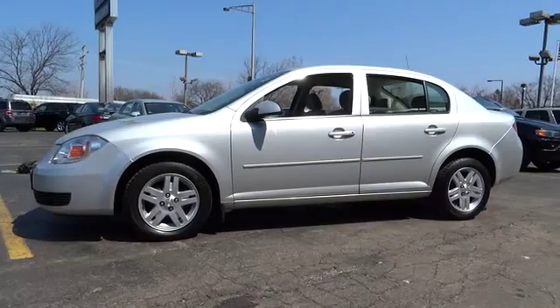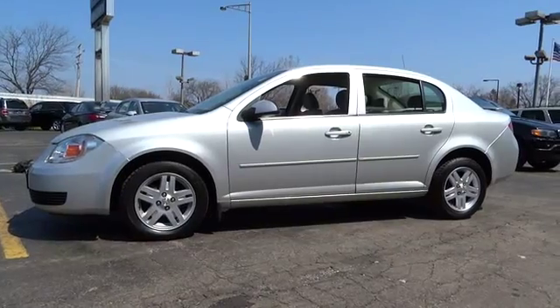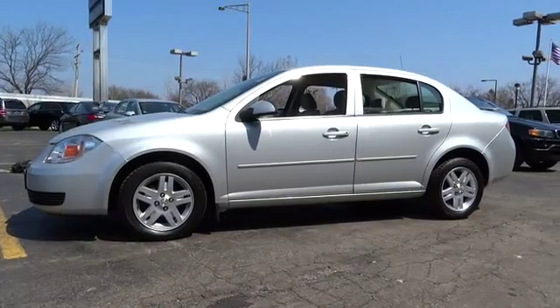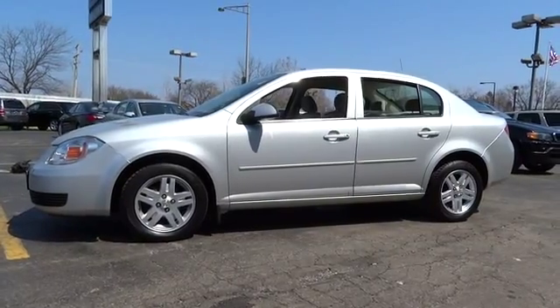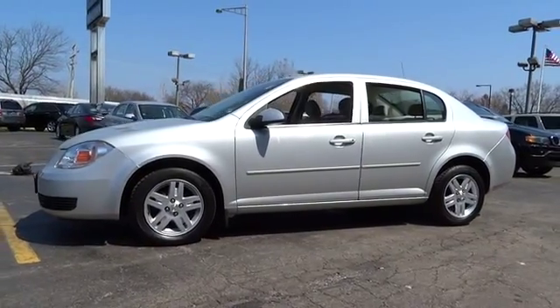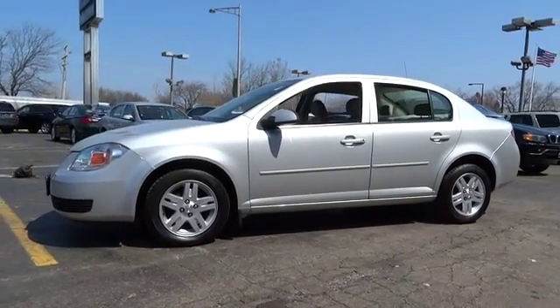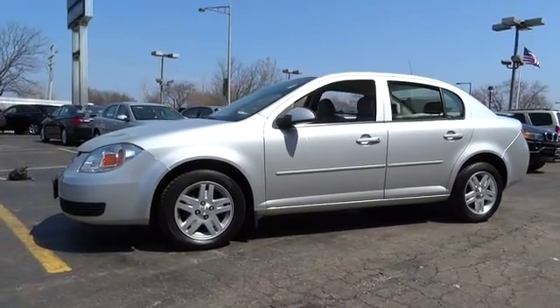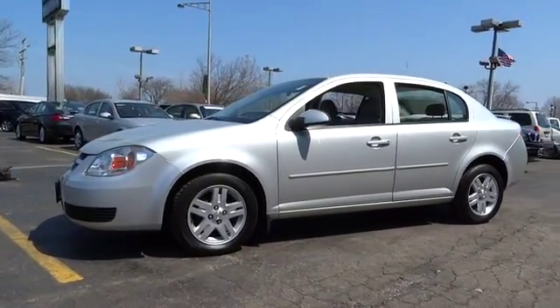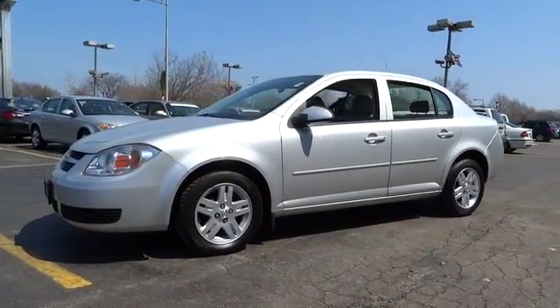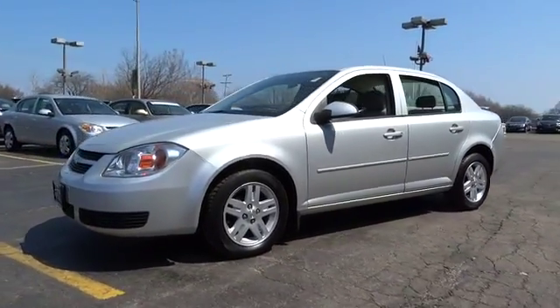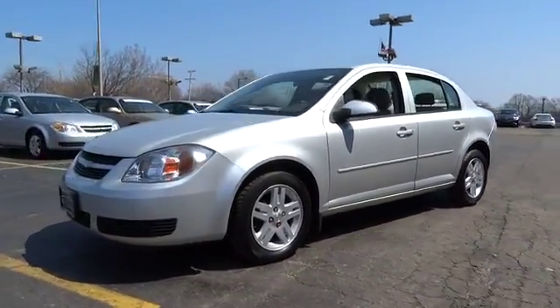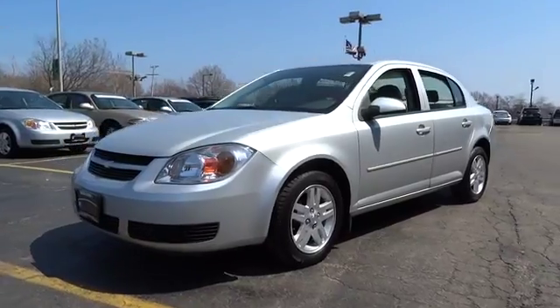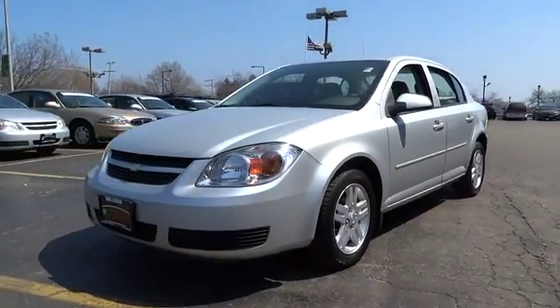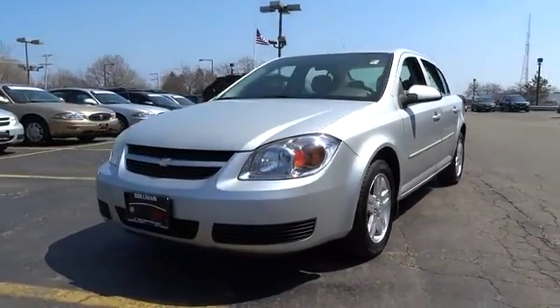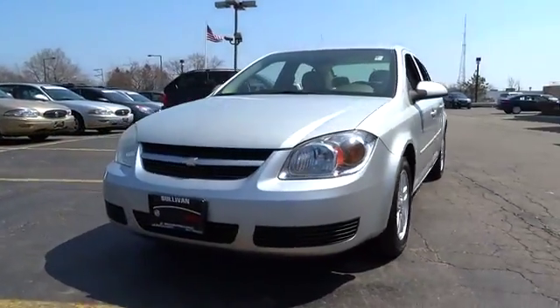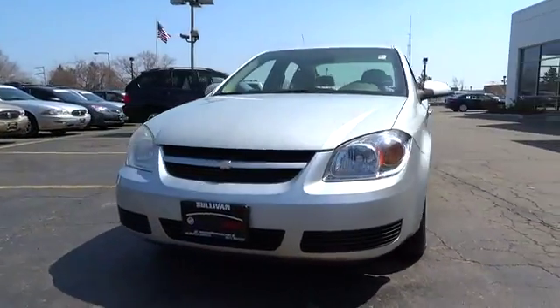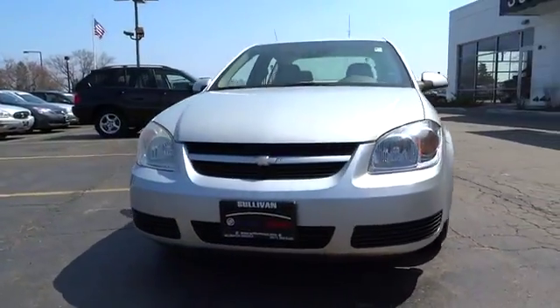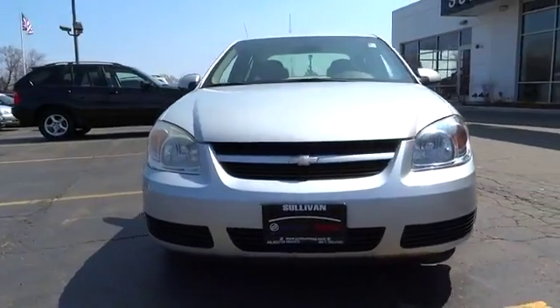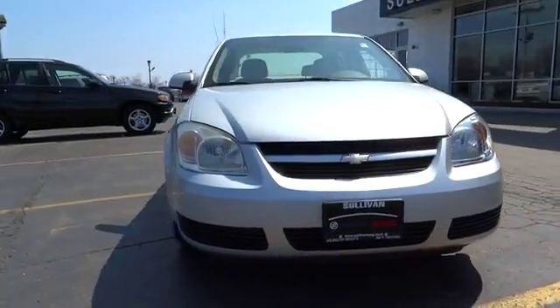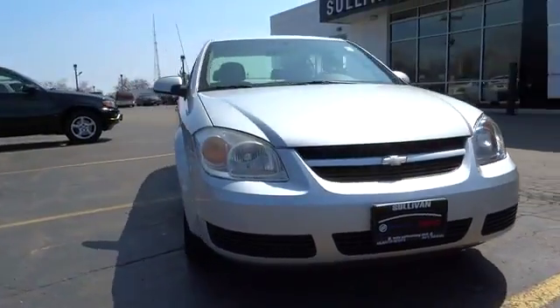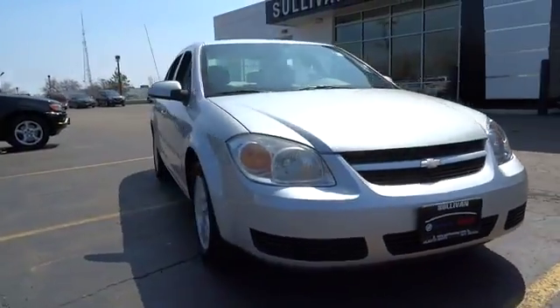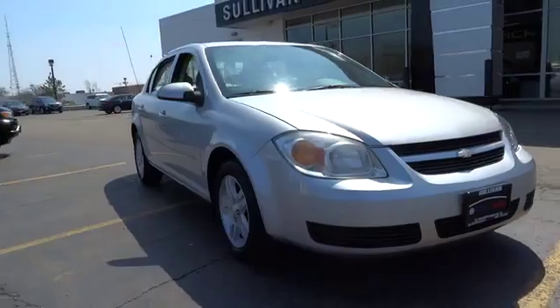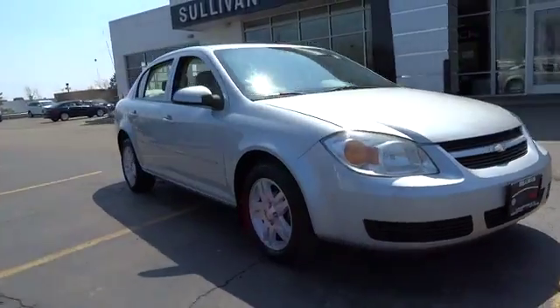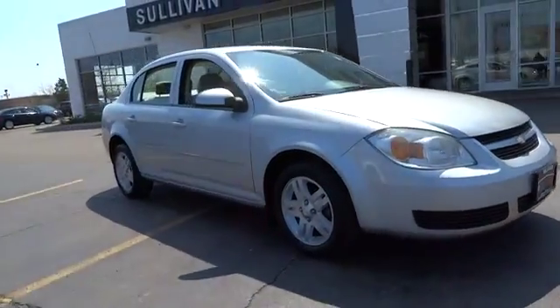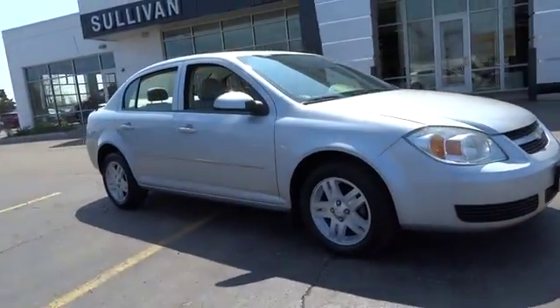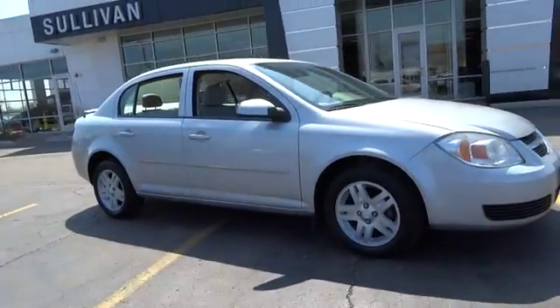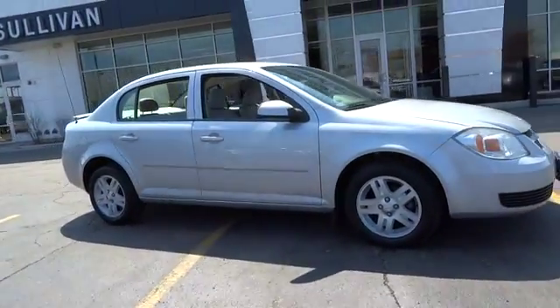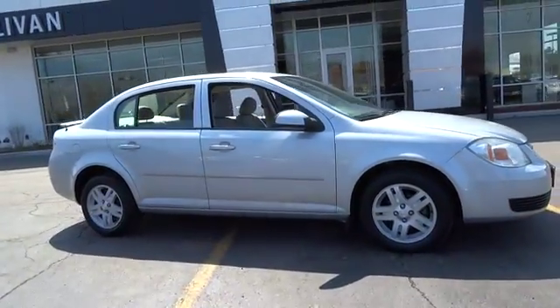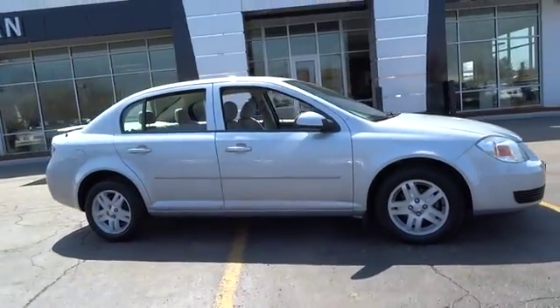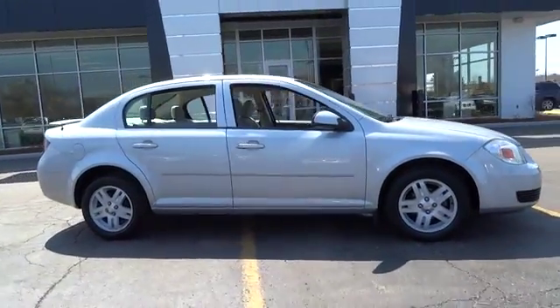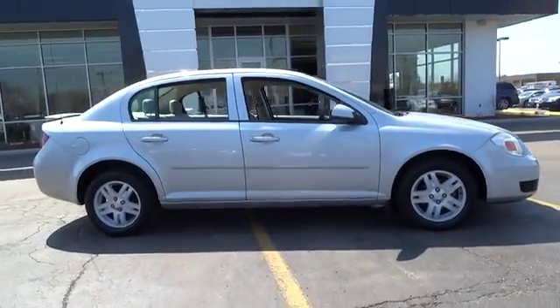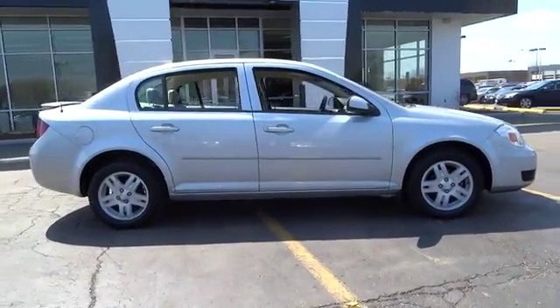2005 Cobalt. The Chevy Cobalt has awesome fuel economy, smooth ride, quiet cabin, and excellent performance, and is priced below $10,000. This vehicle has less than 45,000 miles.